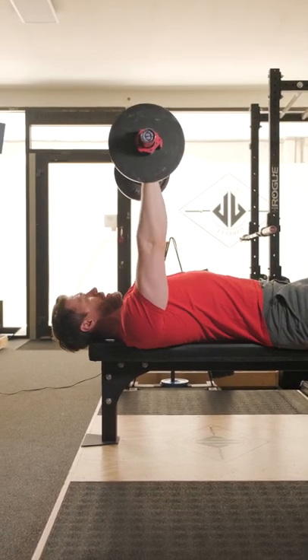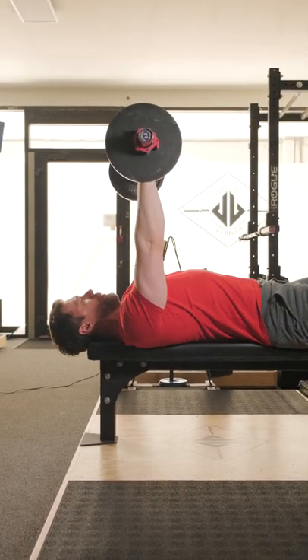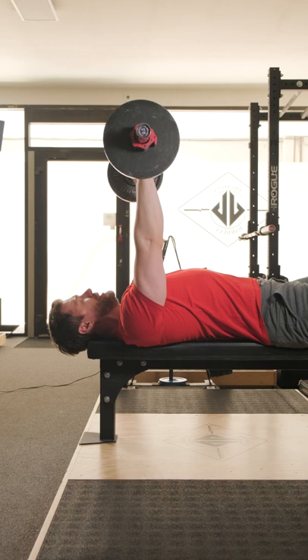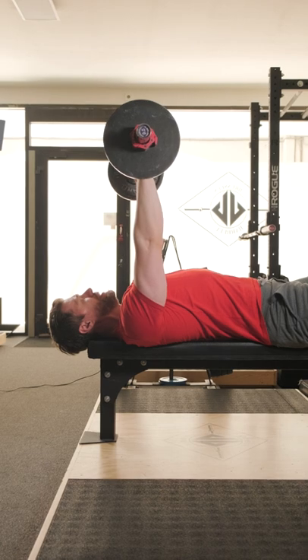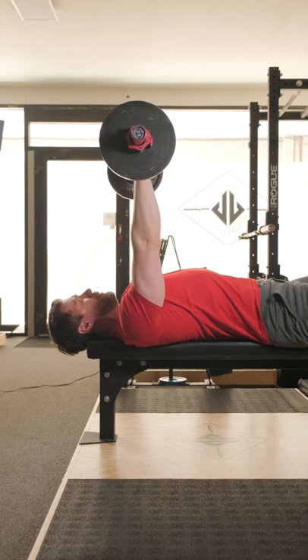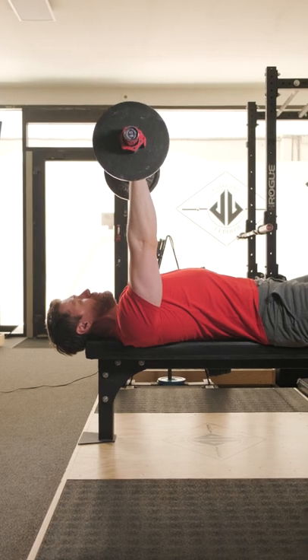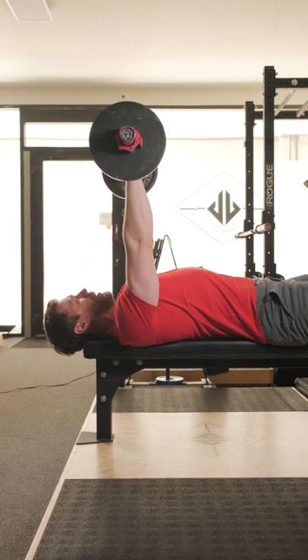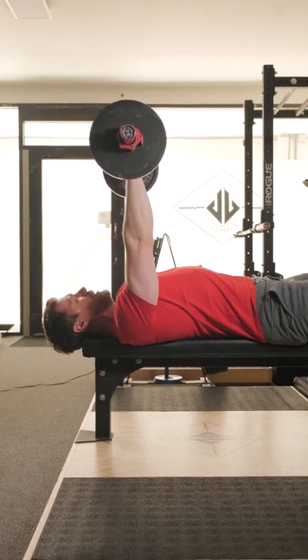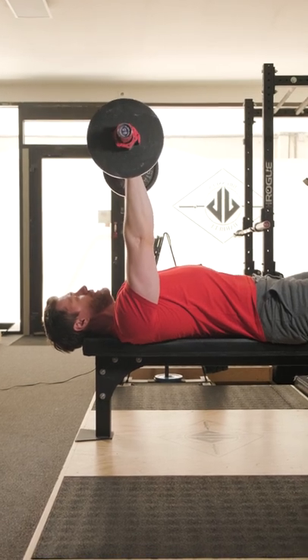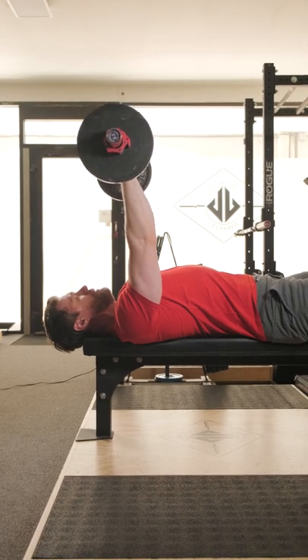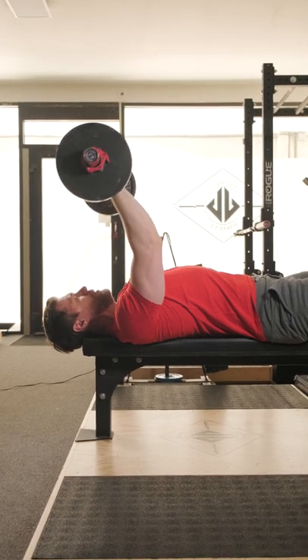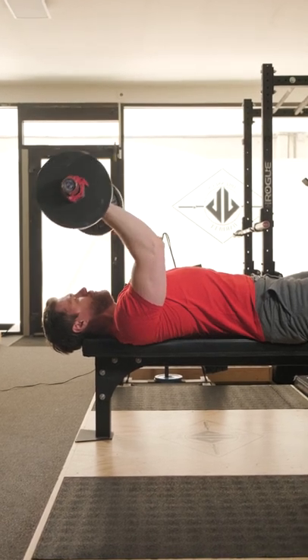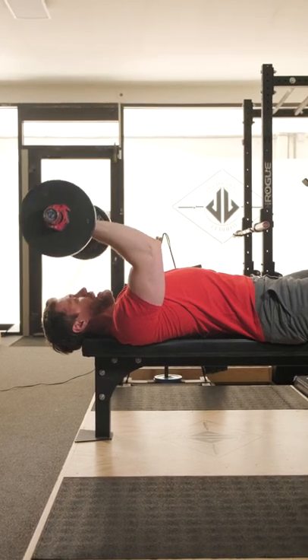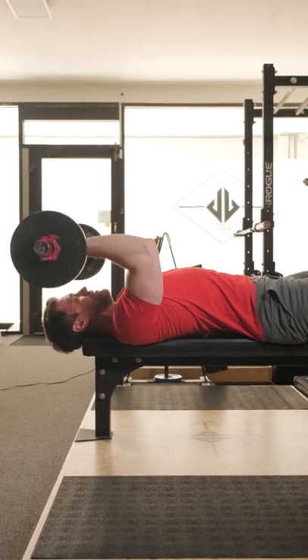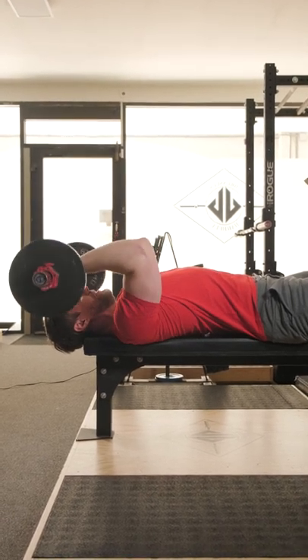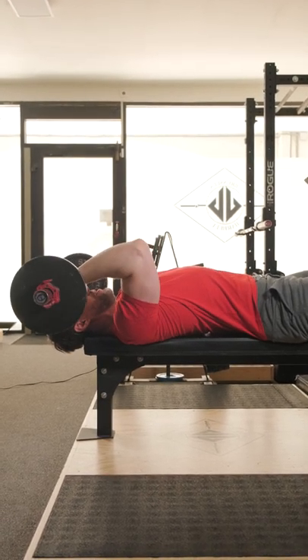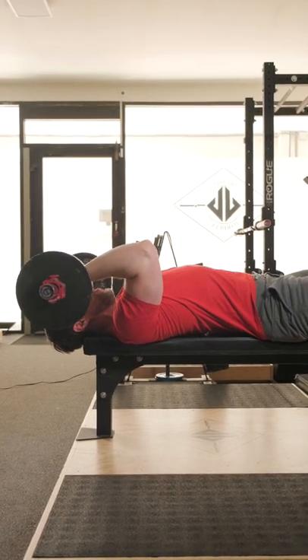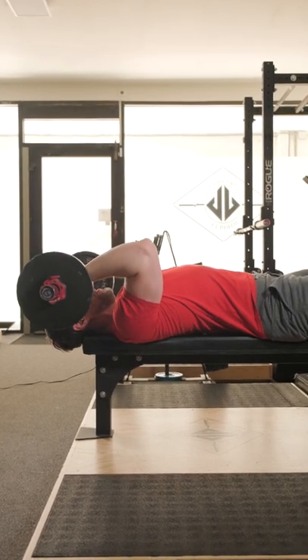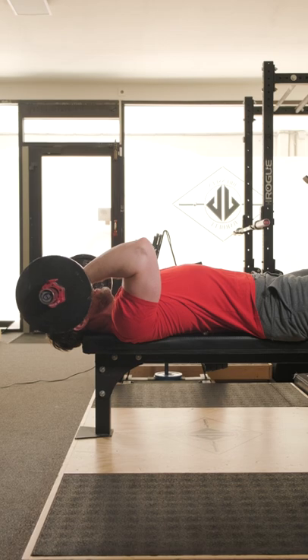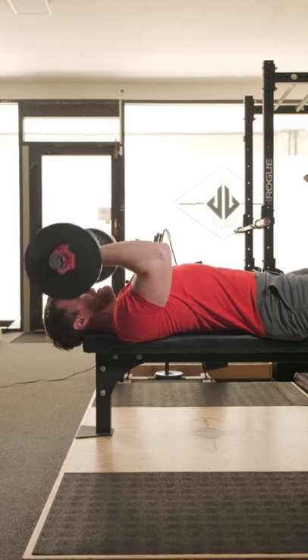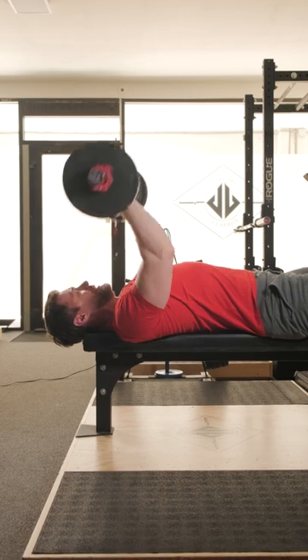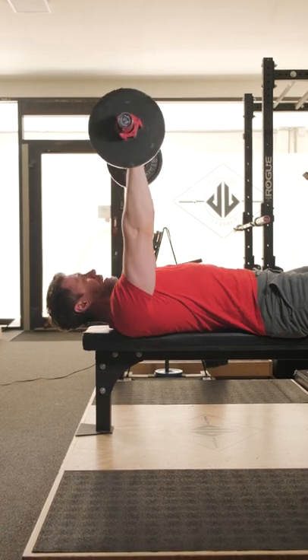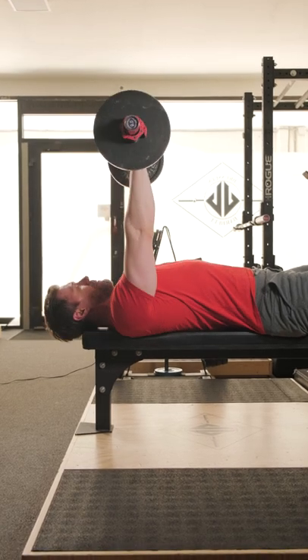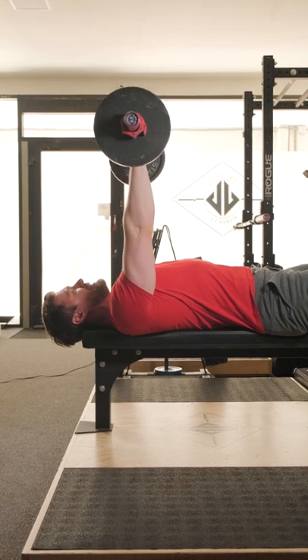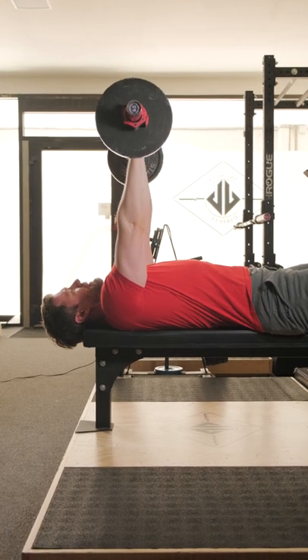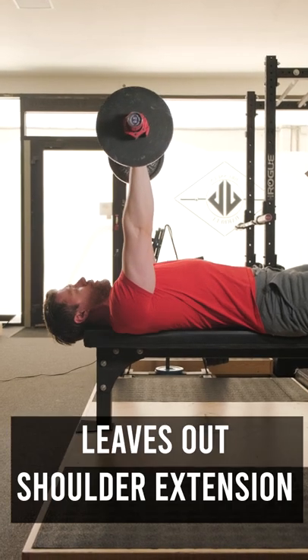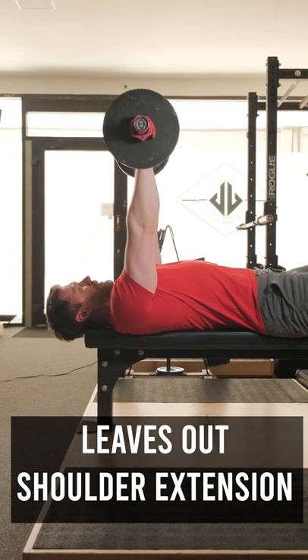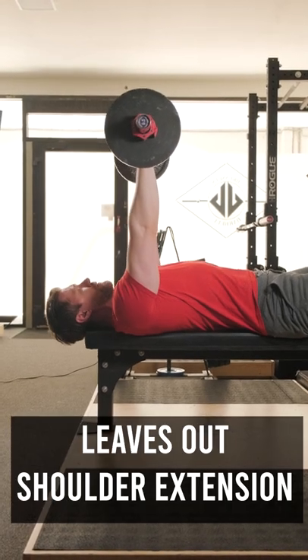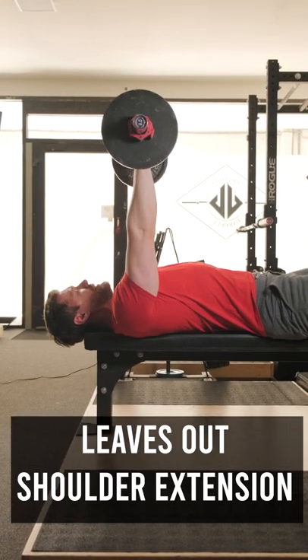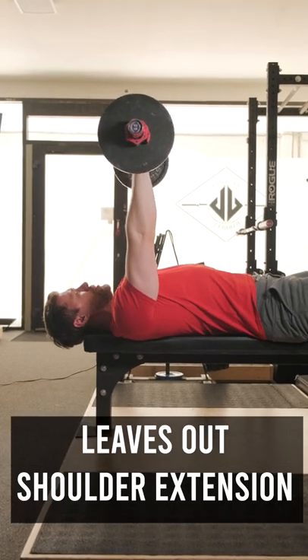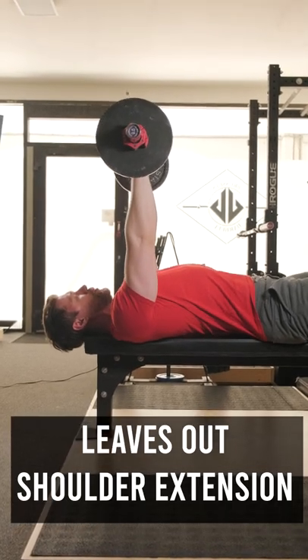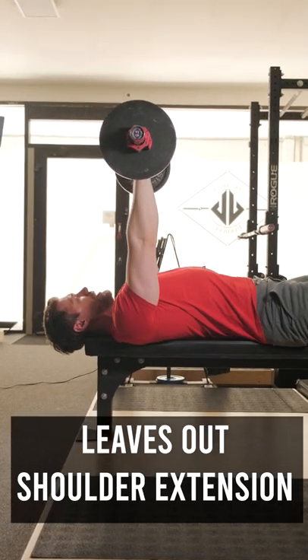Now what you would typically see in a commercial gym would be the barbell going down towards the forehead in a skull crusher, or to the nose and extend up. But that's leaving out one of the functions of the tricep, which is shoulder extension.